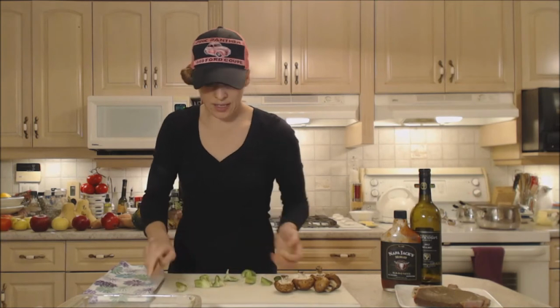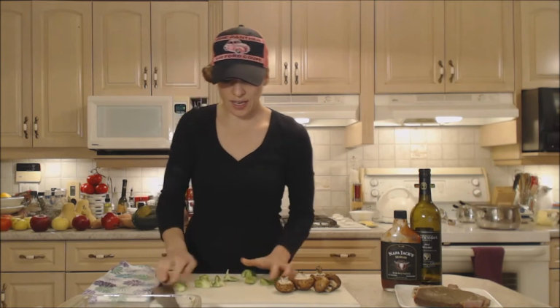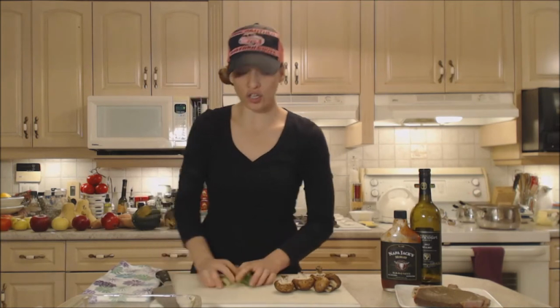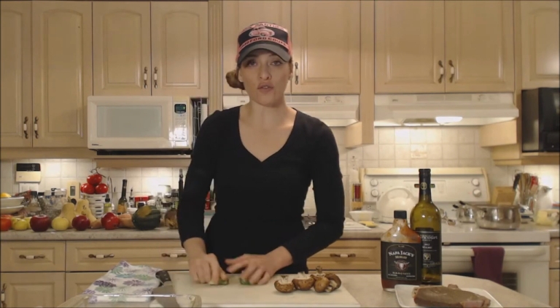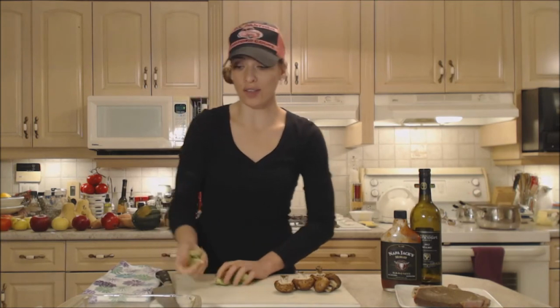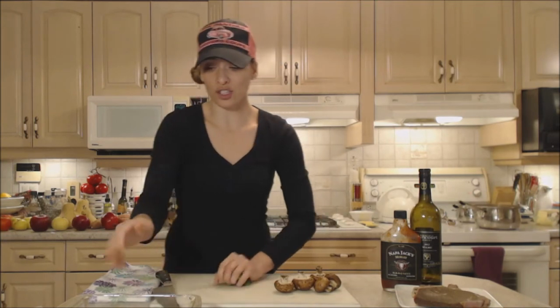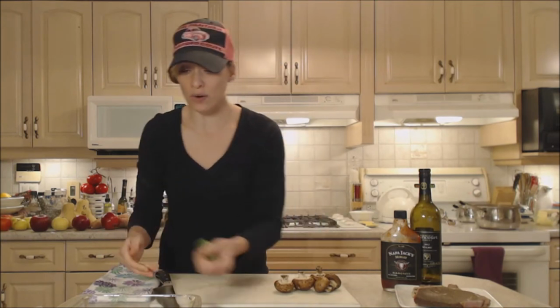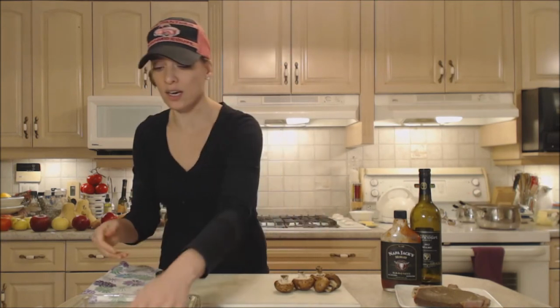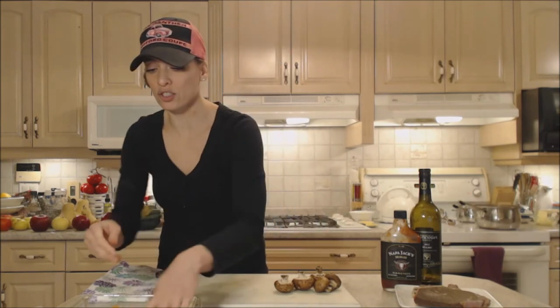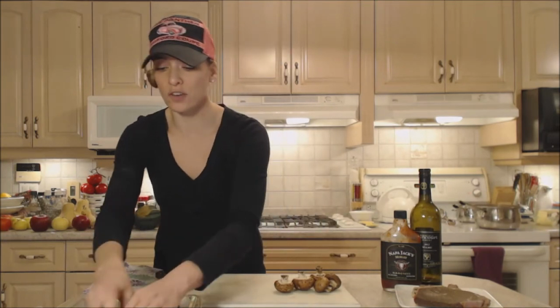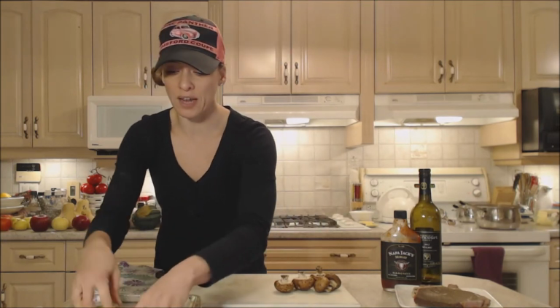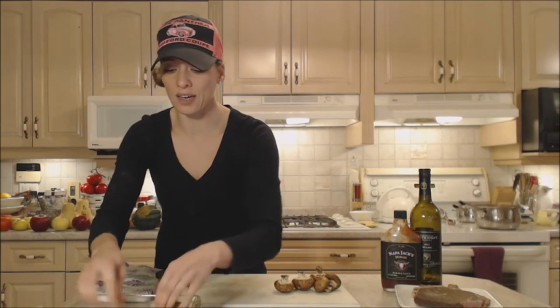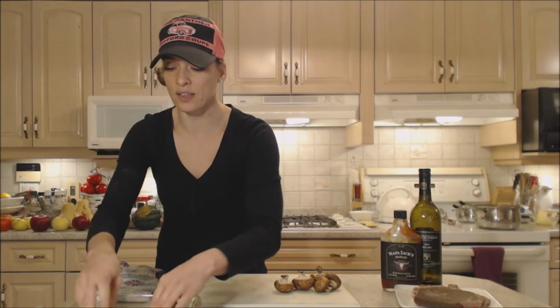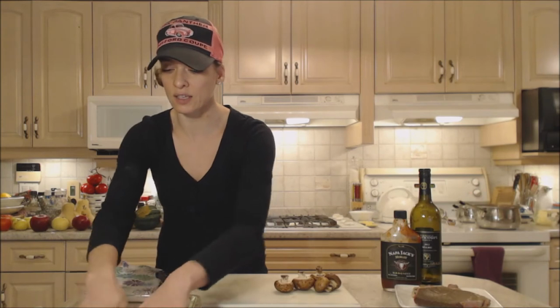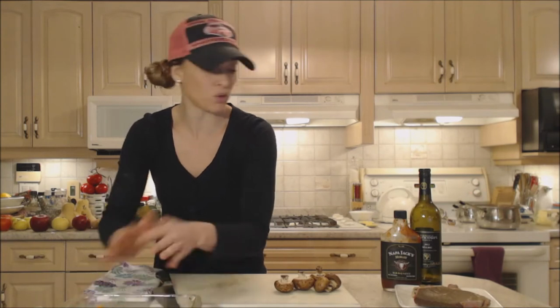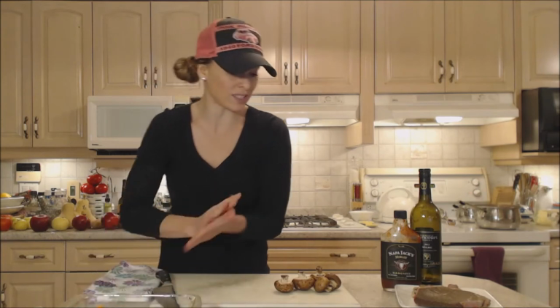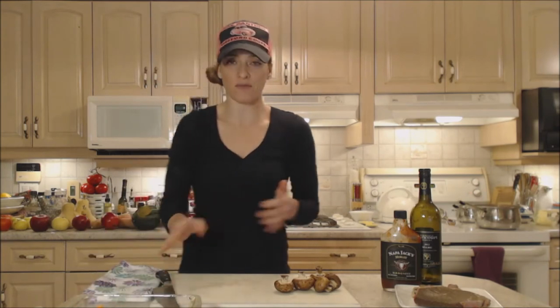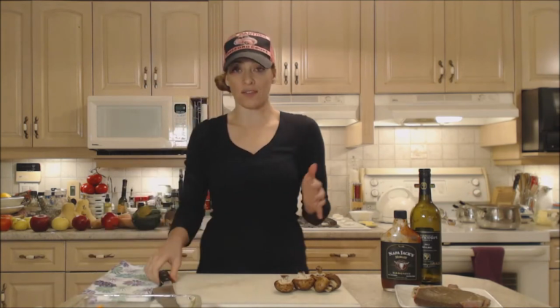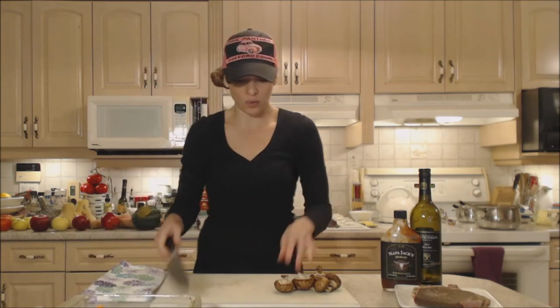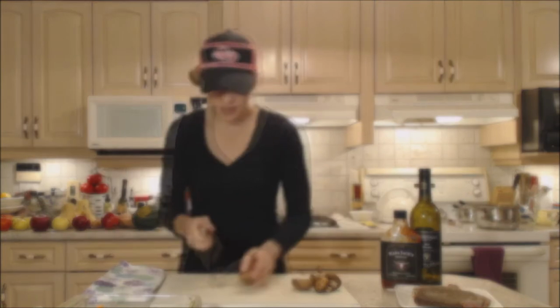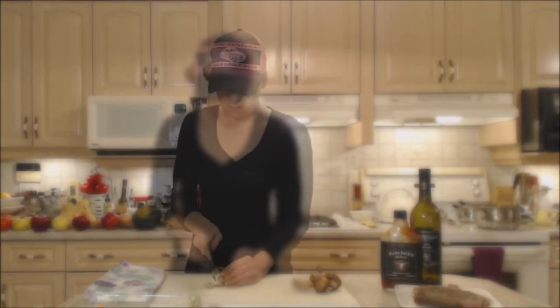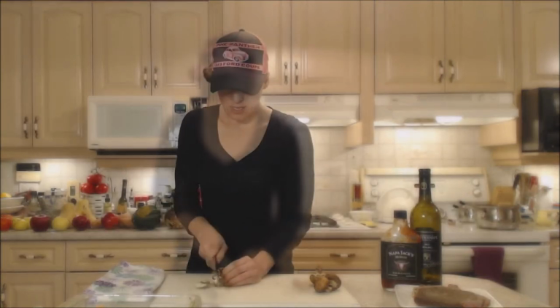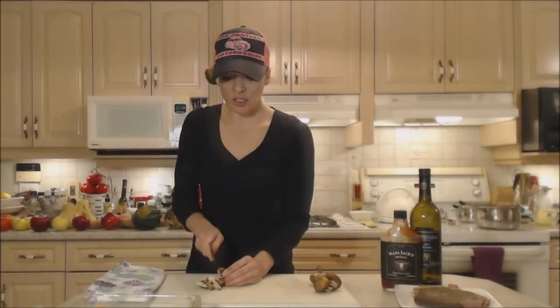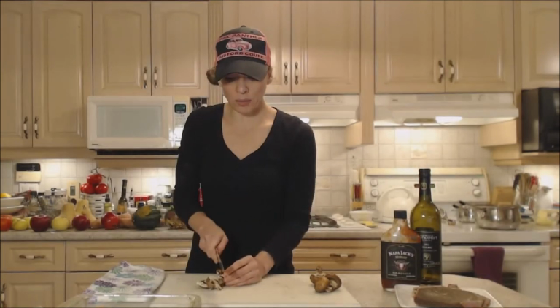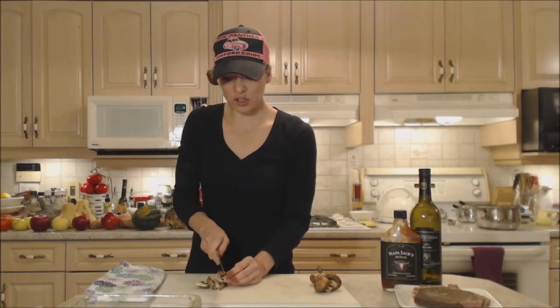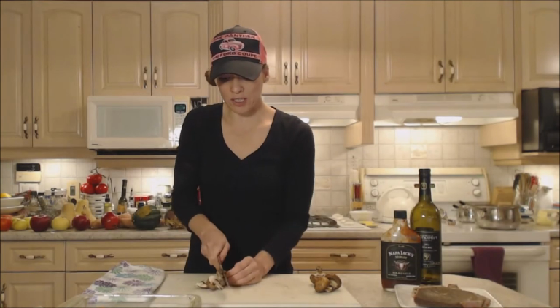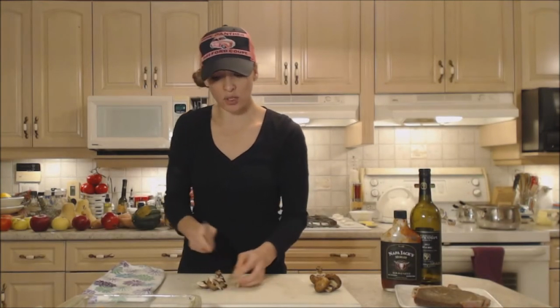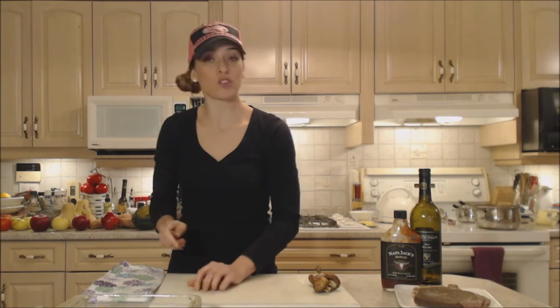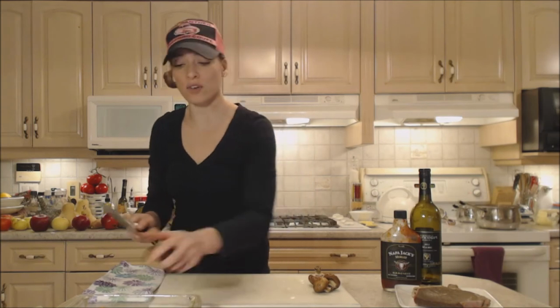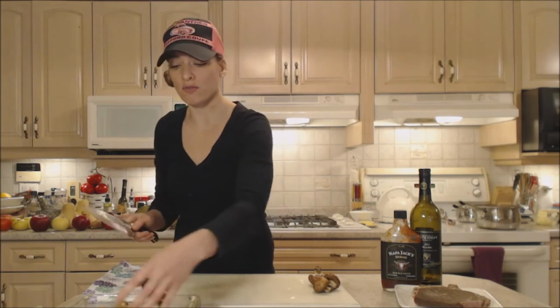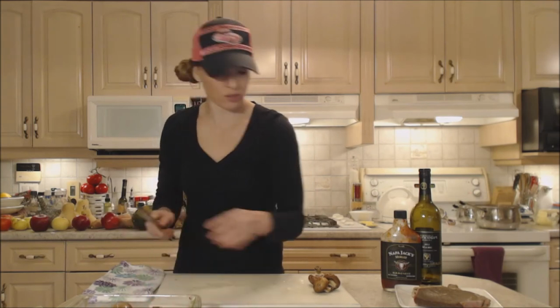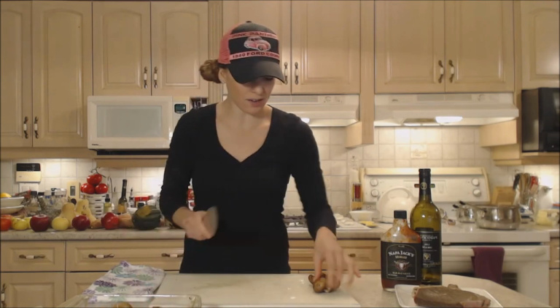These steaks are going to go for like two hours in the oven, just covered up and hanging out in that beautifully flavored liquid. I'm using cremini mushrooms tonight, but you can use whatever kind of mushrooms you like.